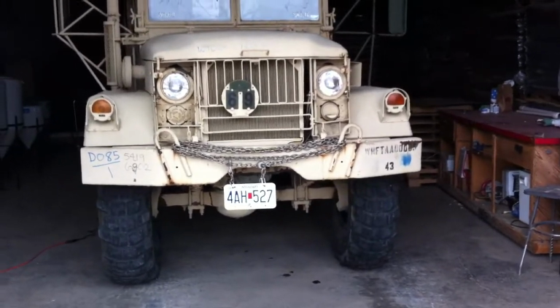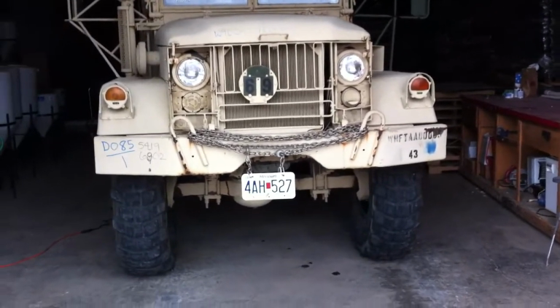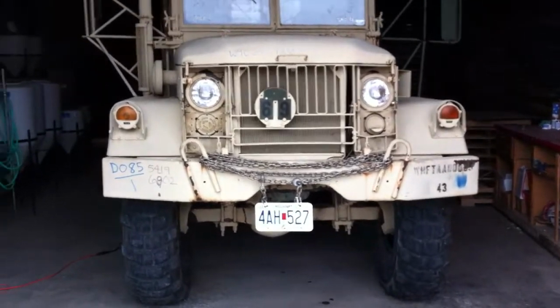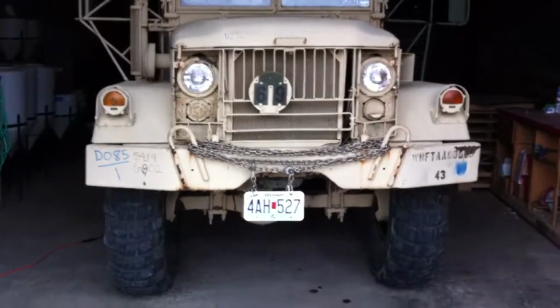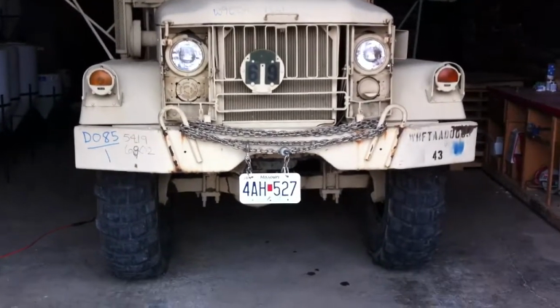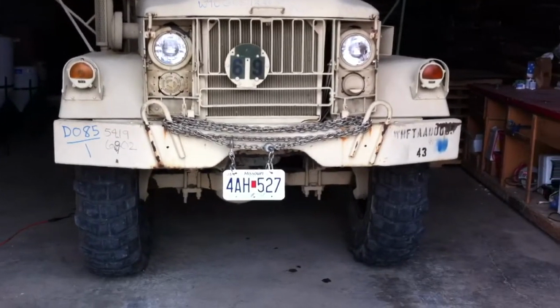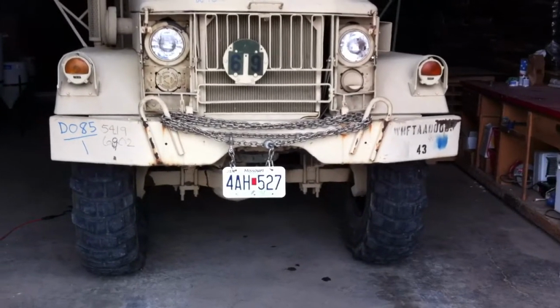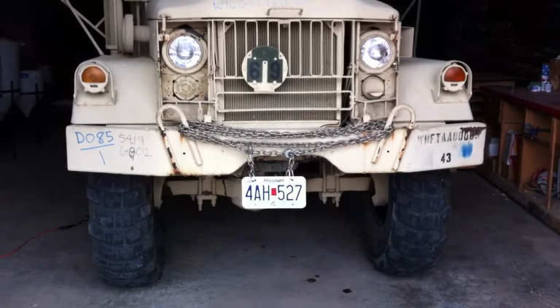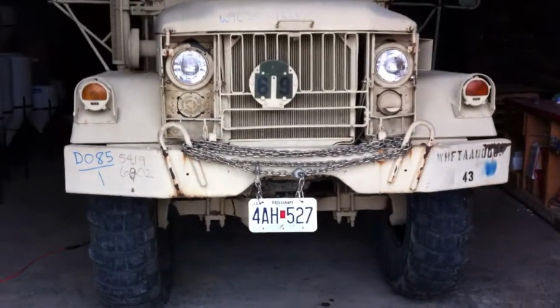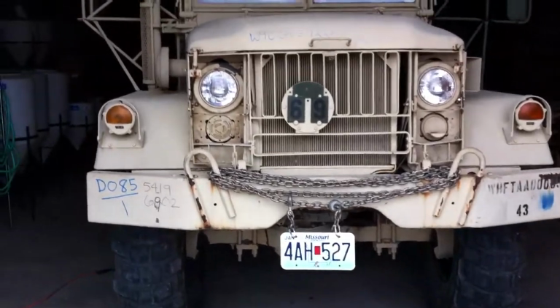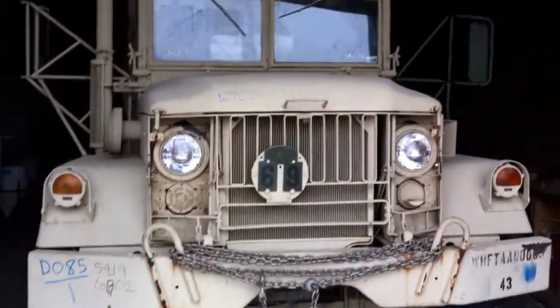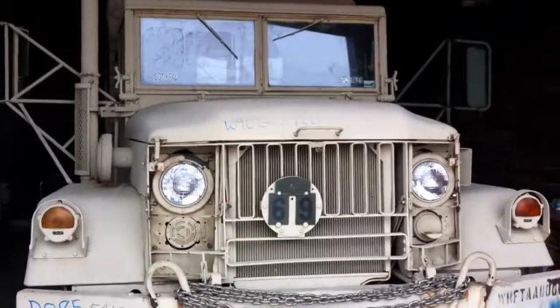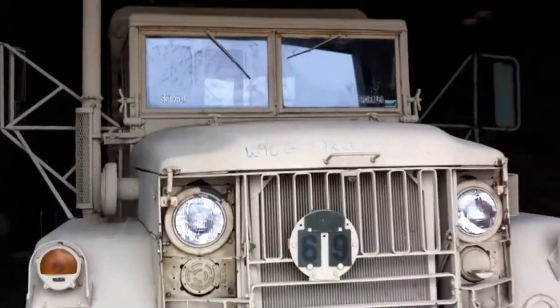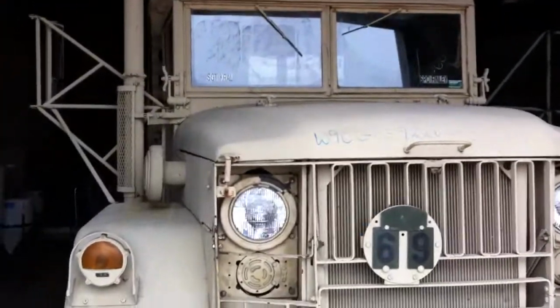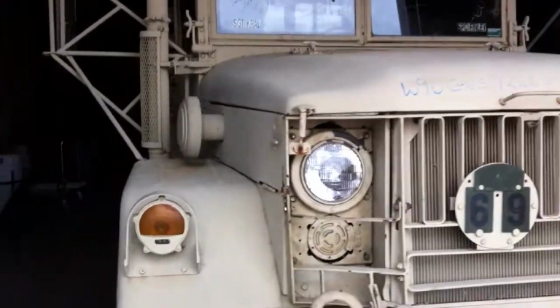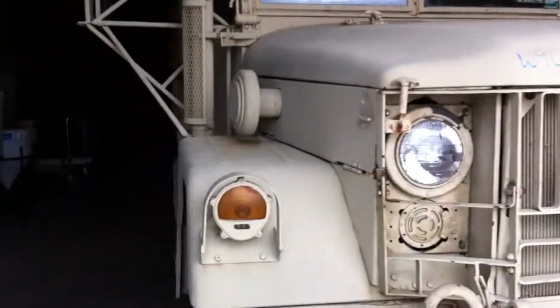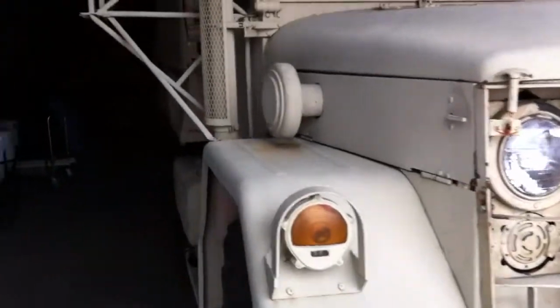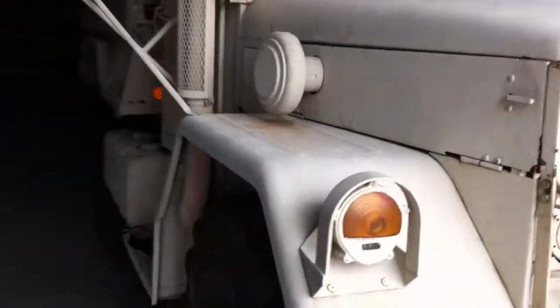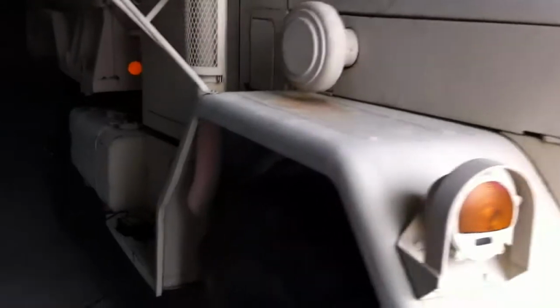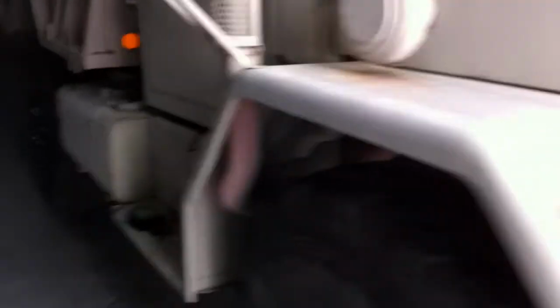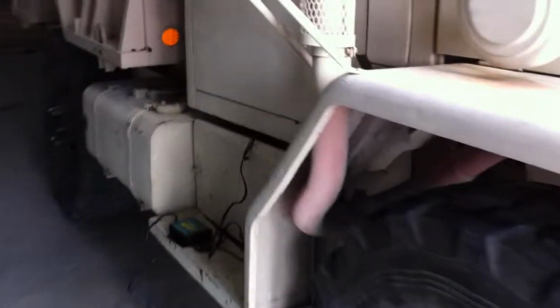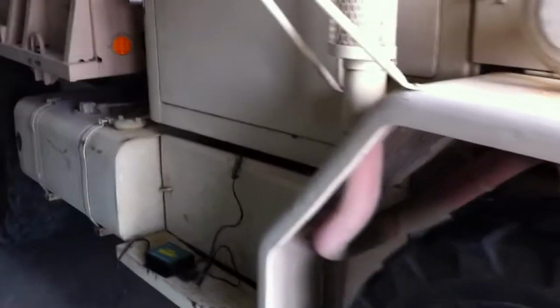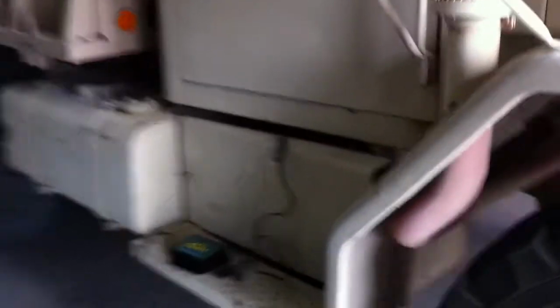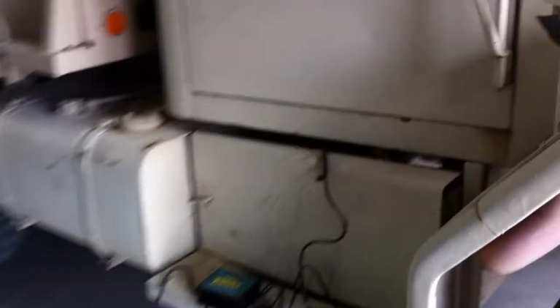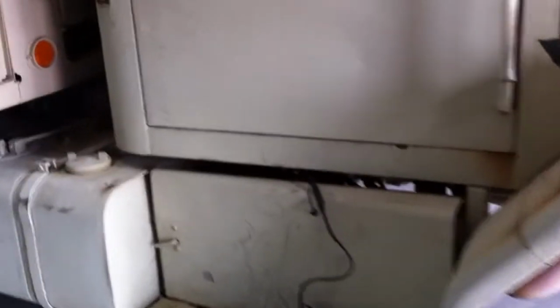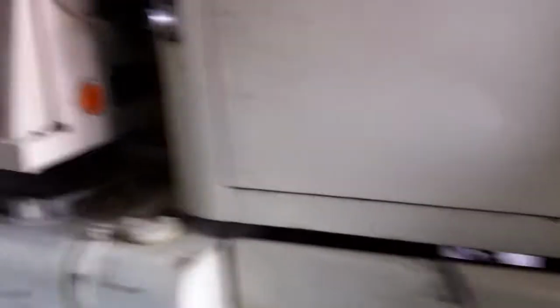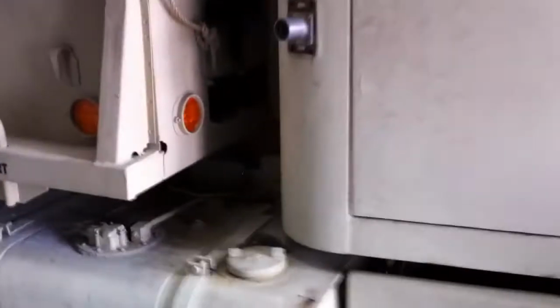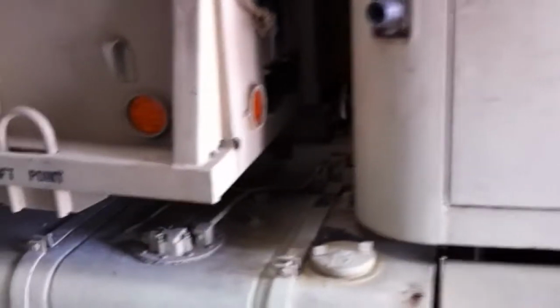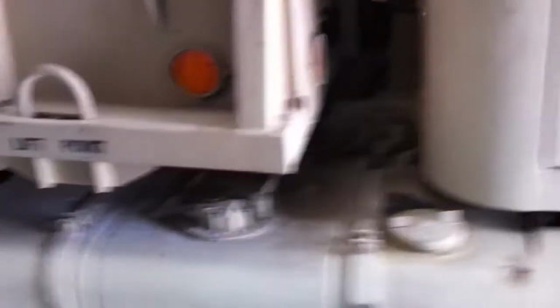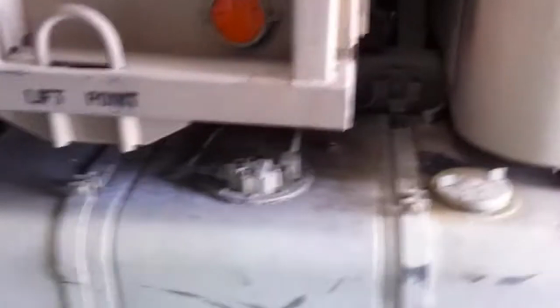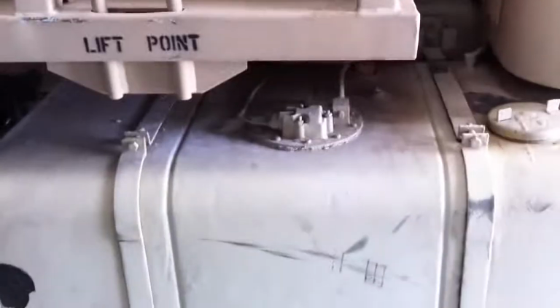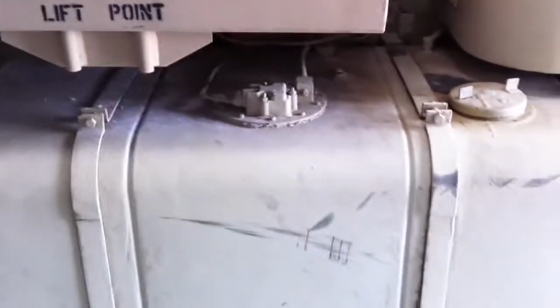I wanted to do another video showing some more of the details of the bobbed deuce. Battery tender — this time the alarm won't be going off.